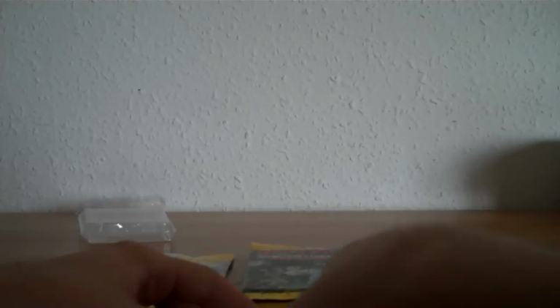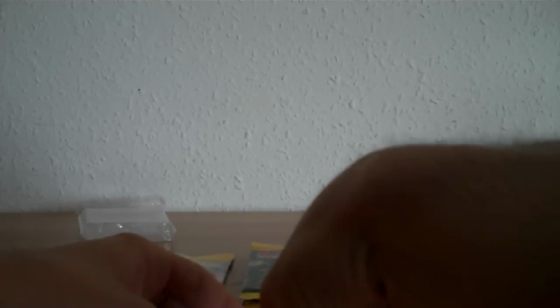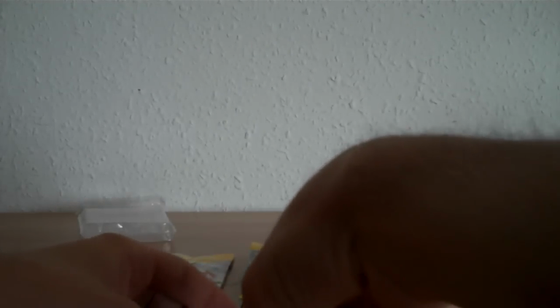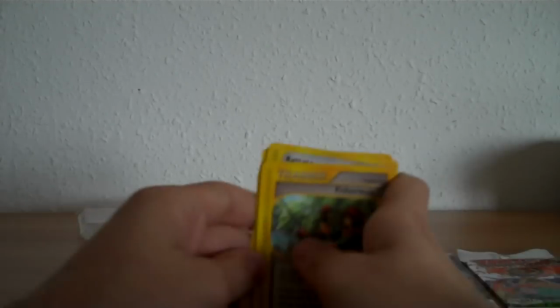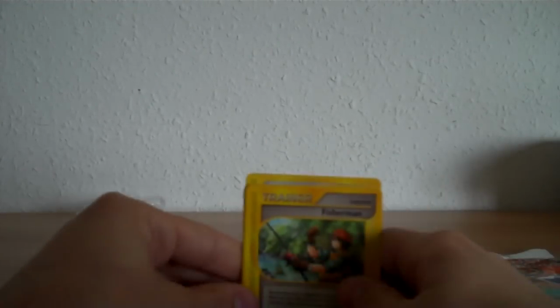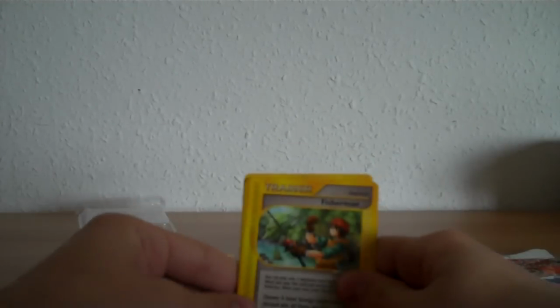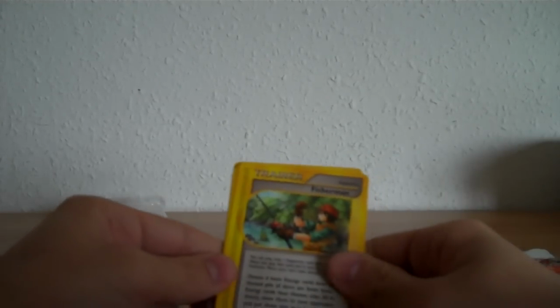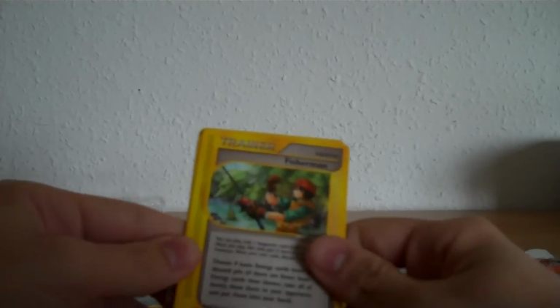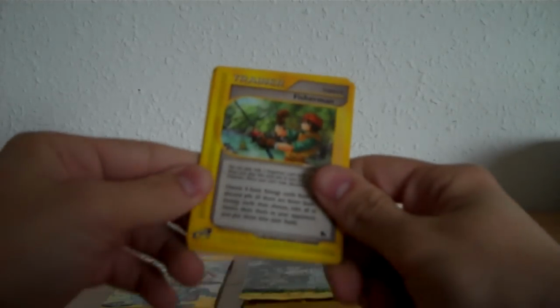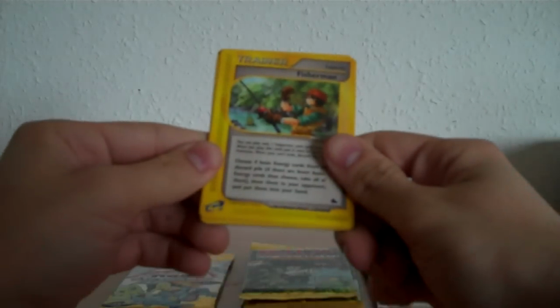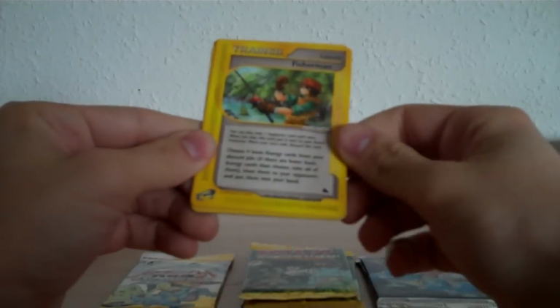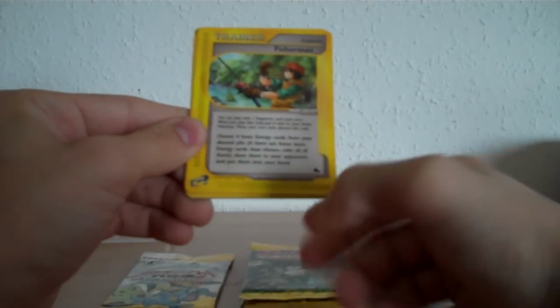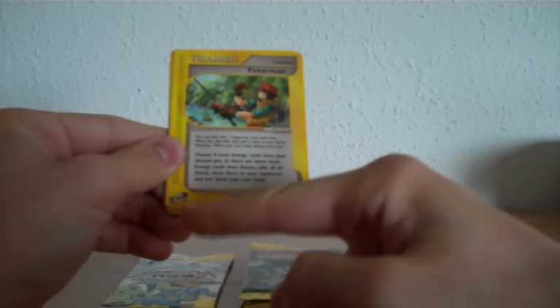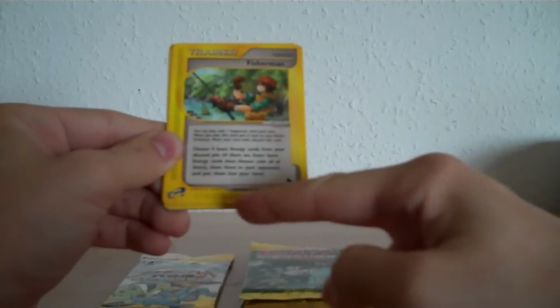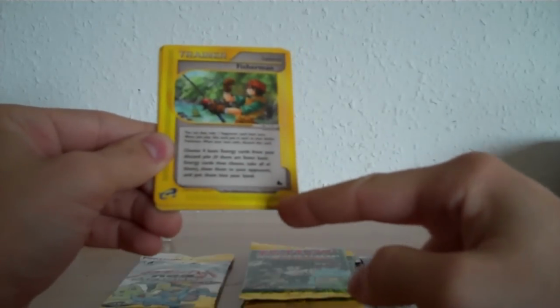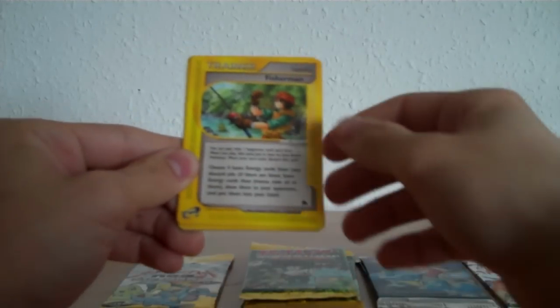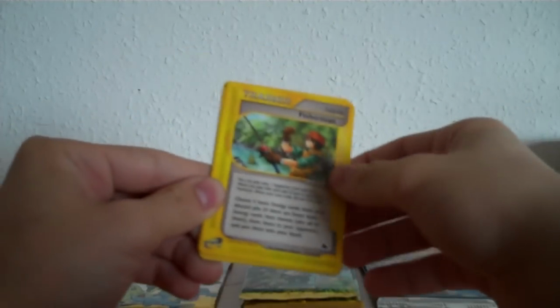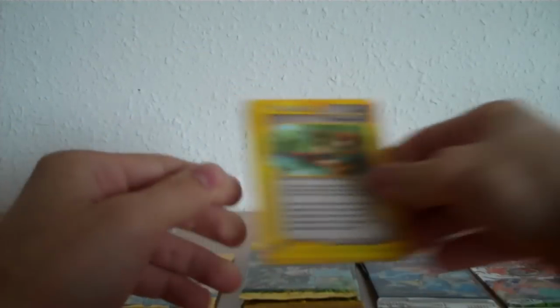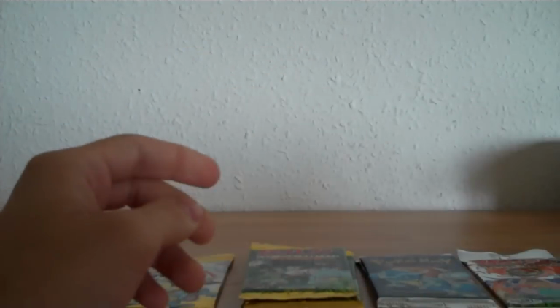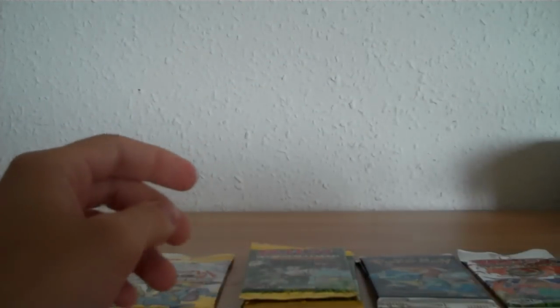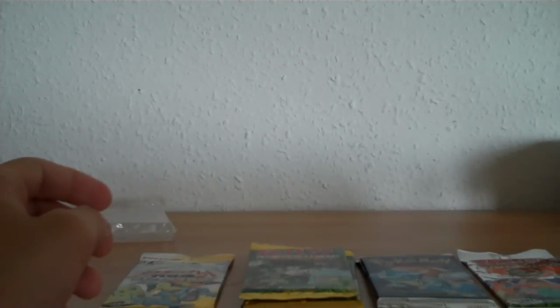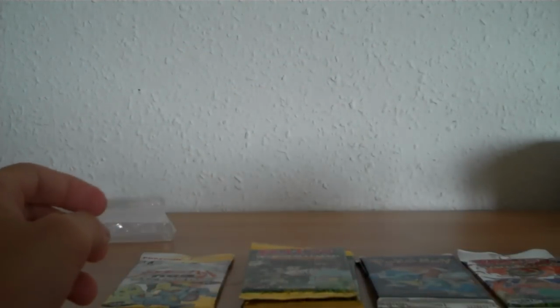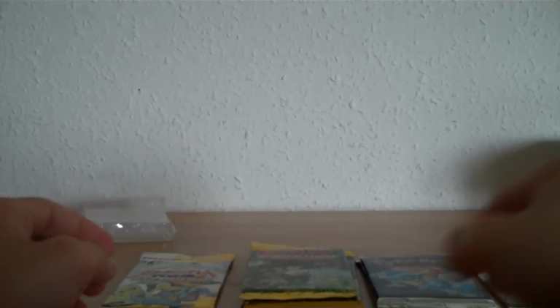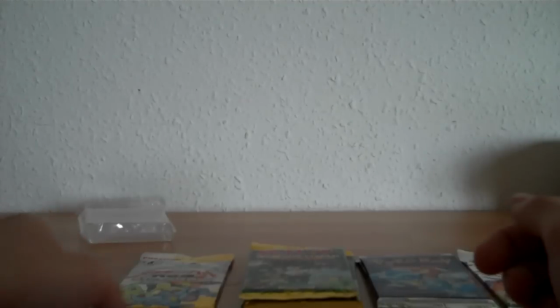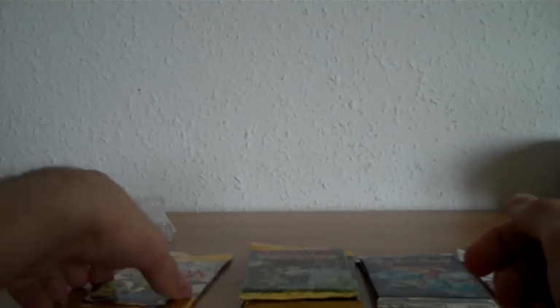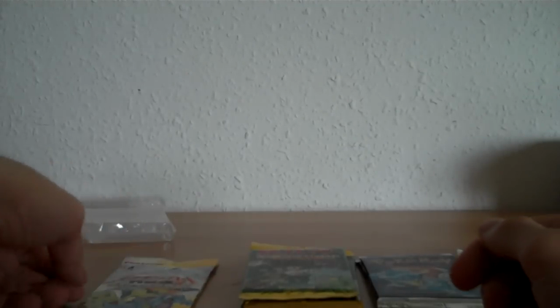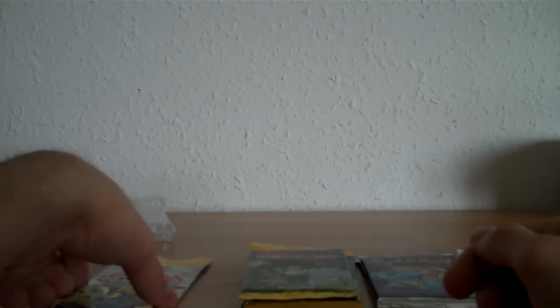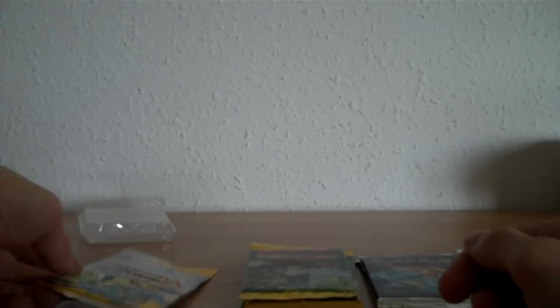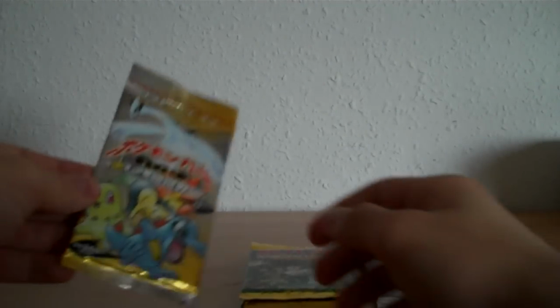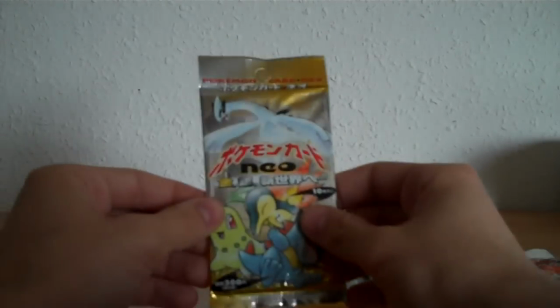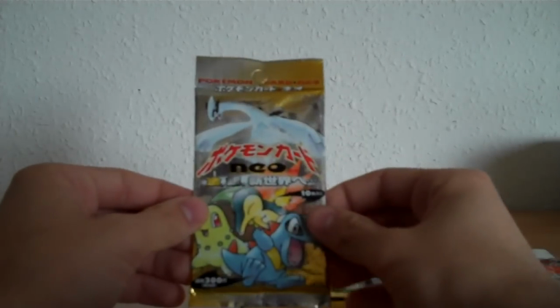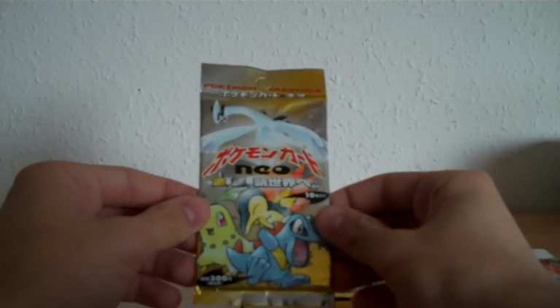The e-Sets are special cards. You can see there is the e-Reader line. You can swipe the card through the e-Reader, and you can register your cards into the games or something.